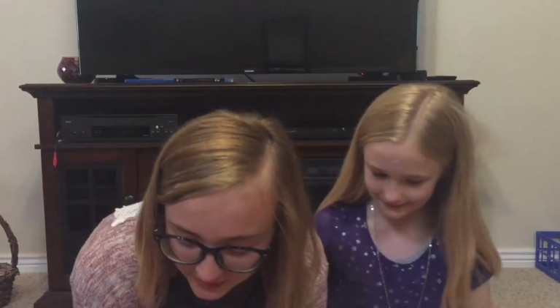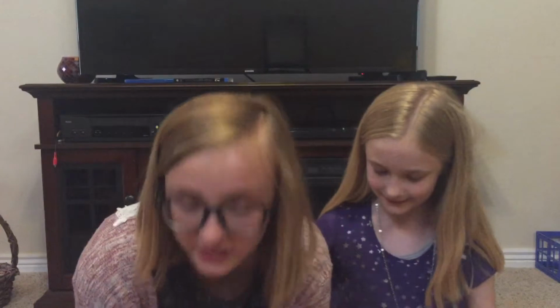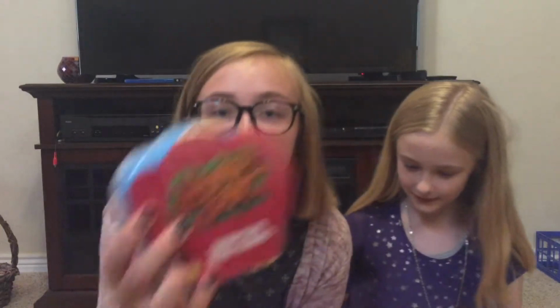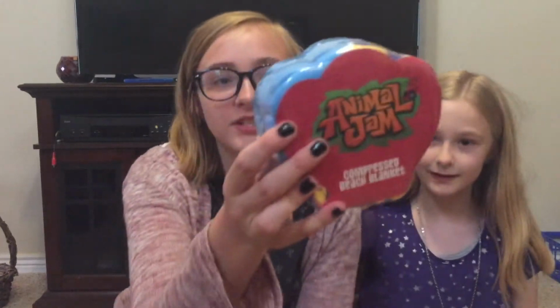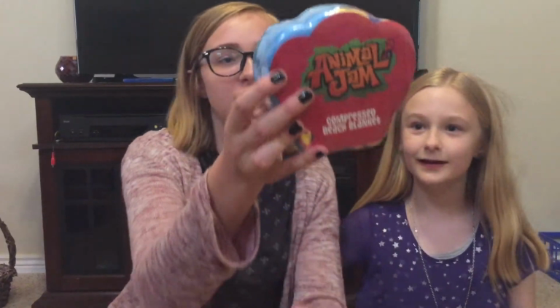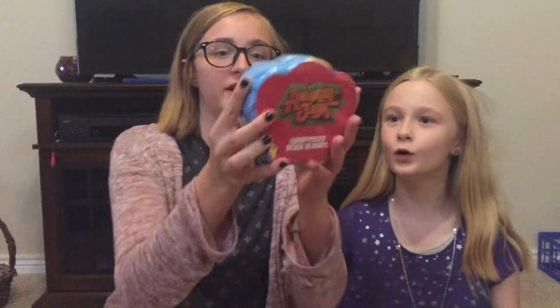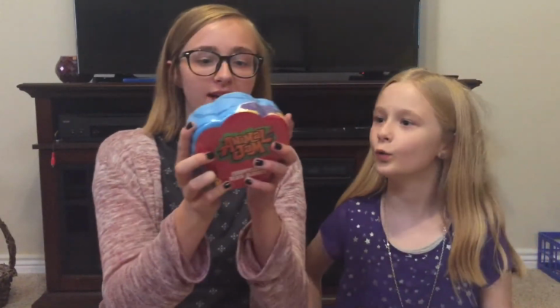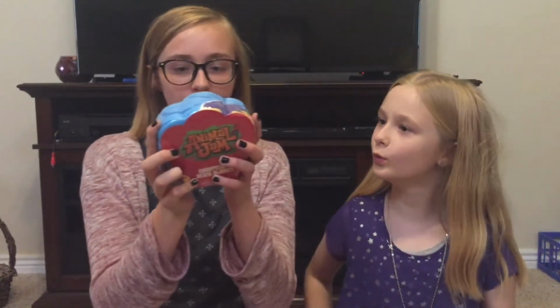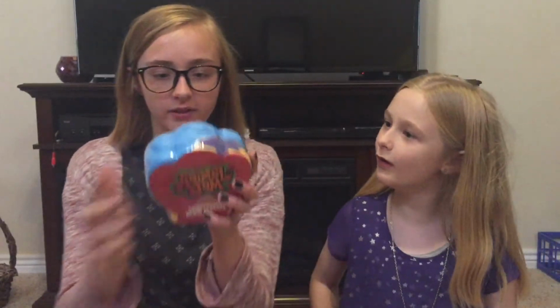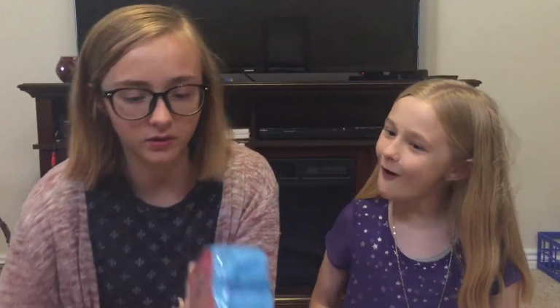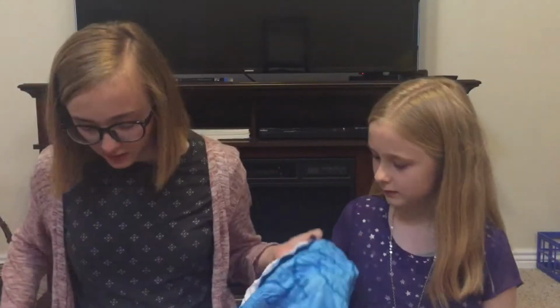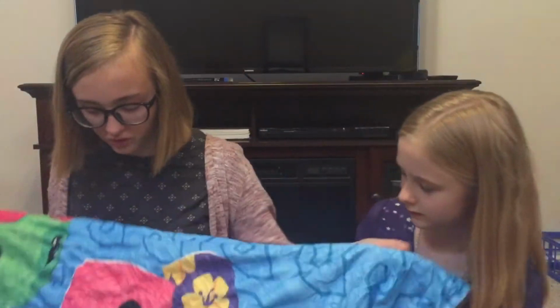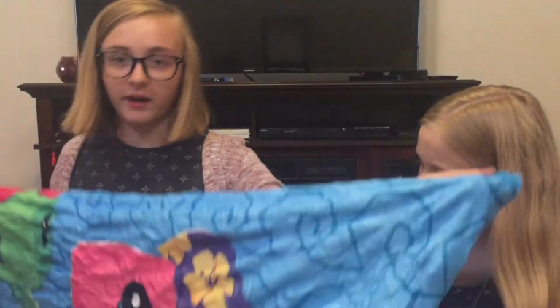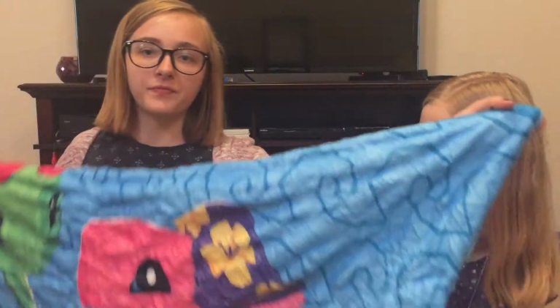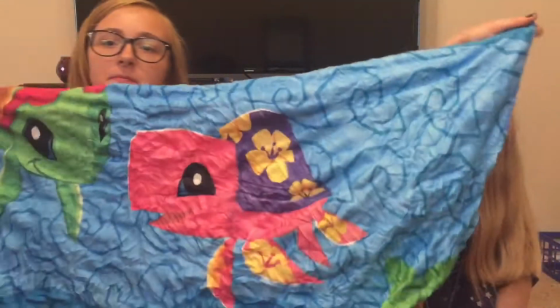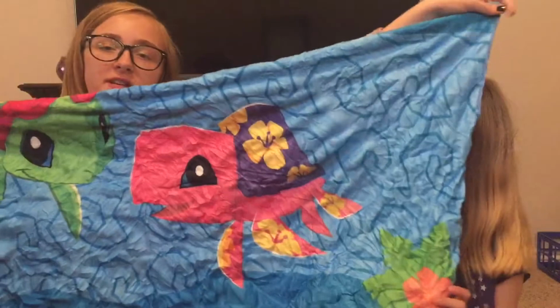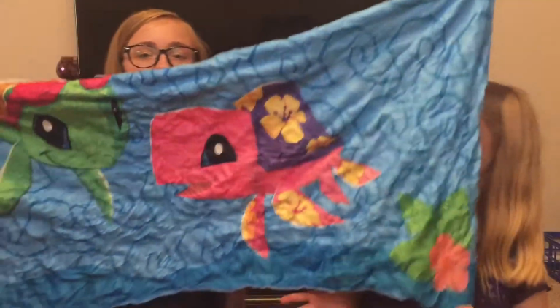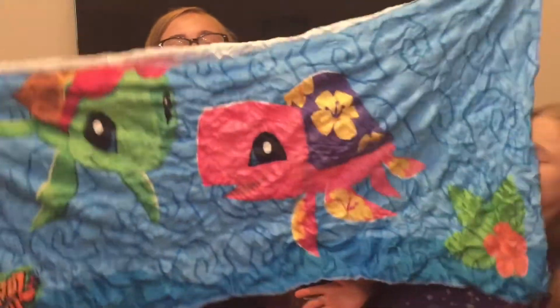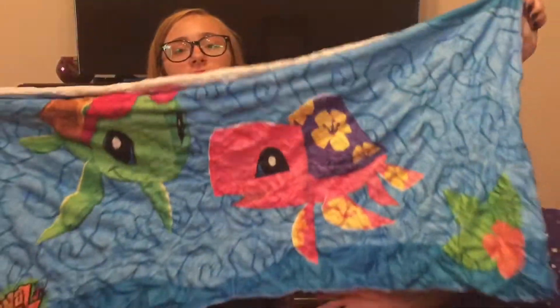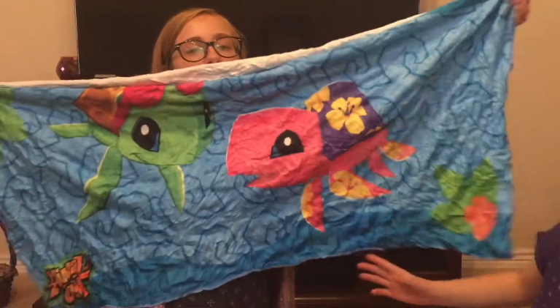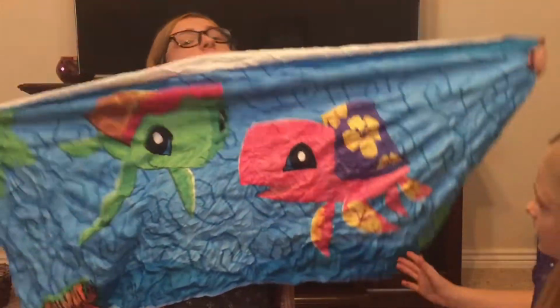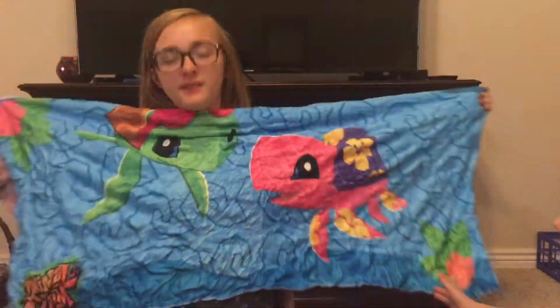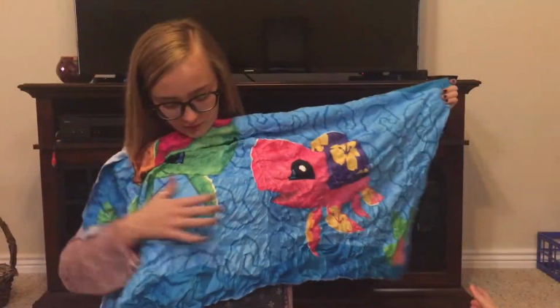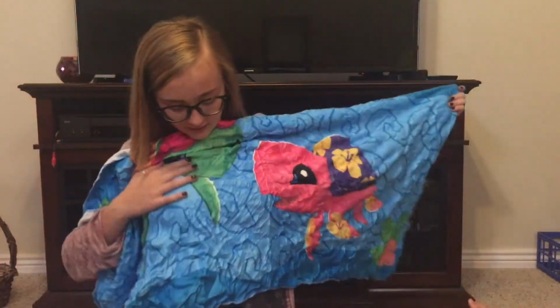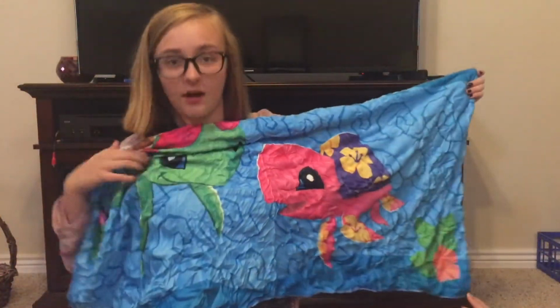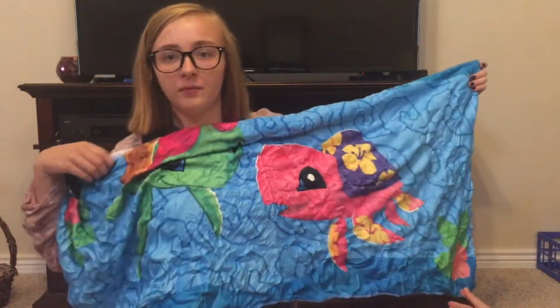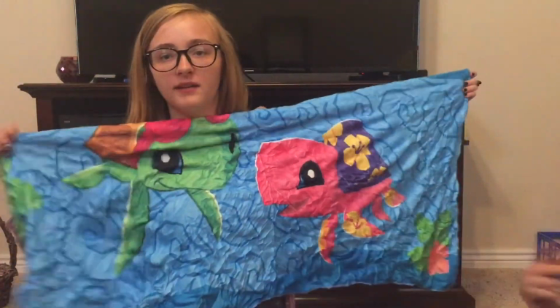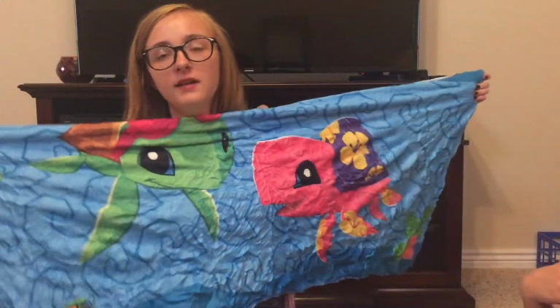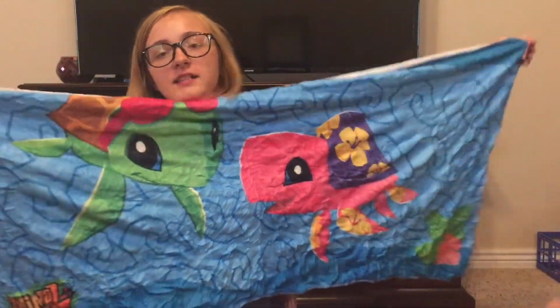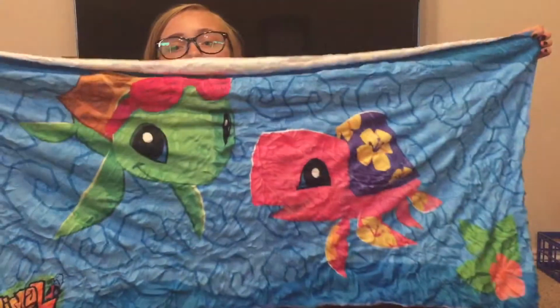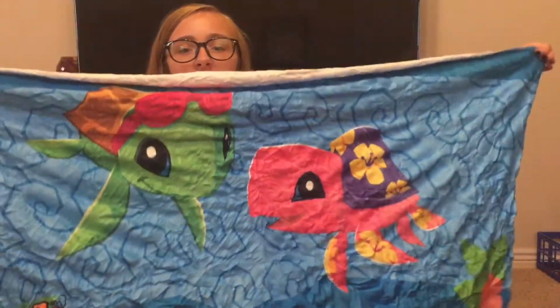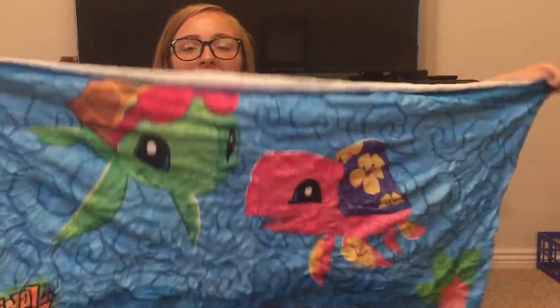The next thing in here is a compressed beach blanket. That is really cool. It's two turtles and it's actually really nice and soft. It'll make a nice beach blanket.